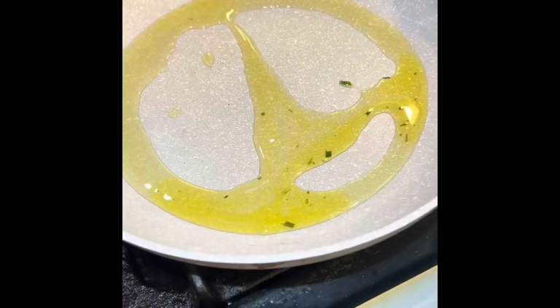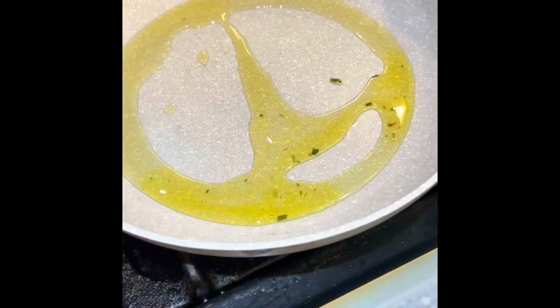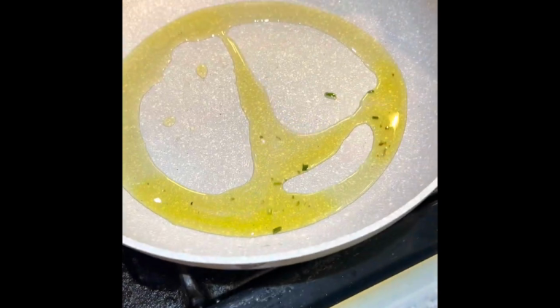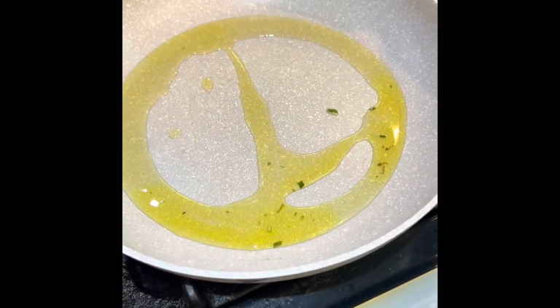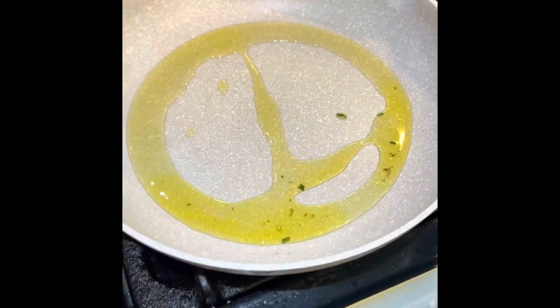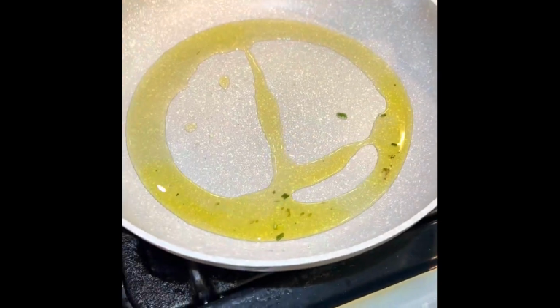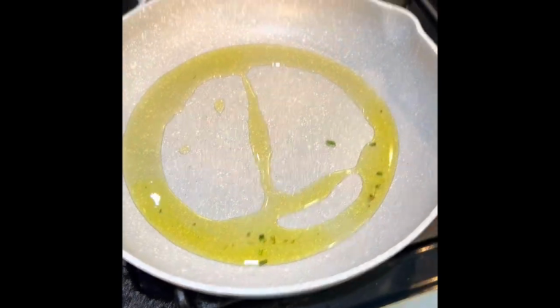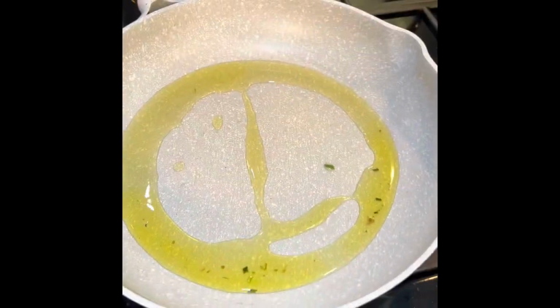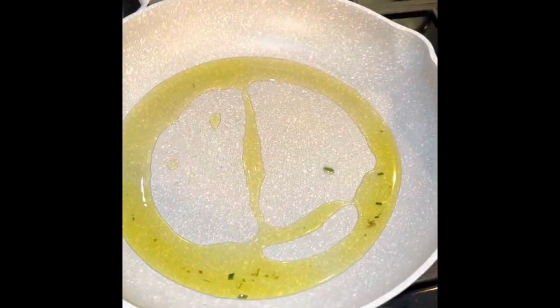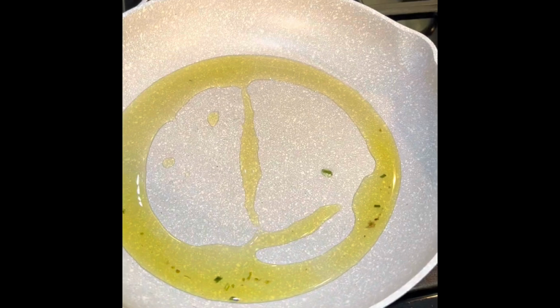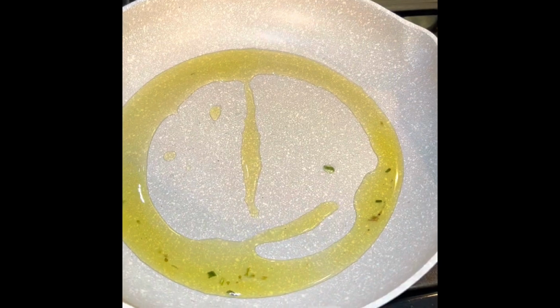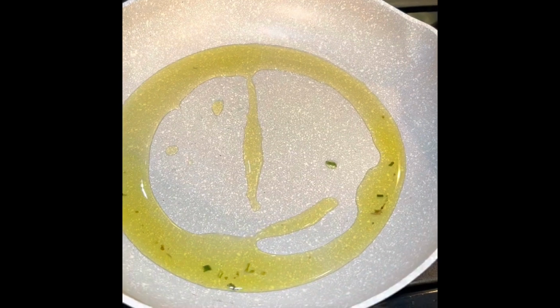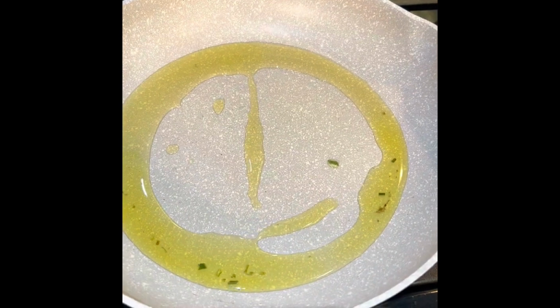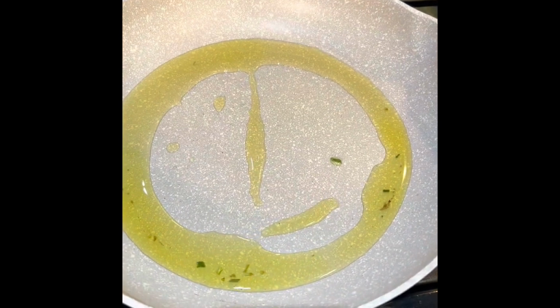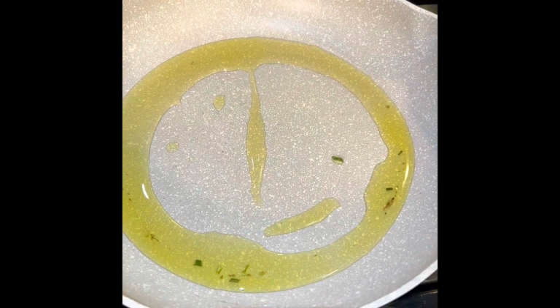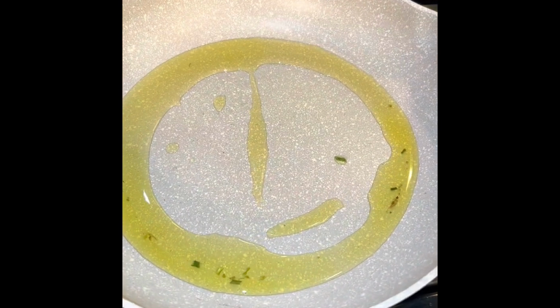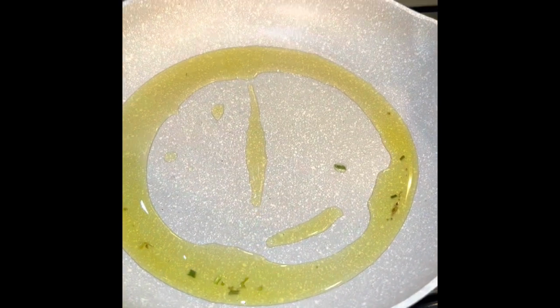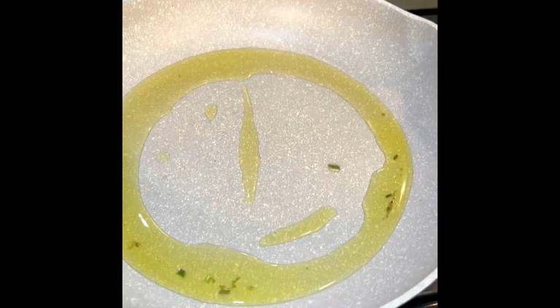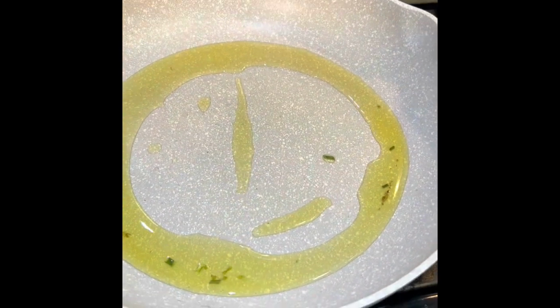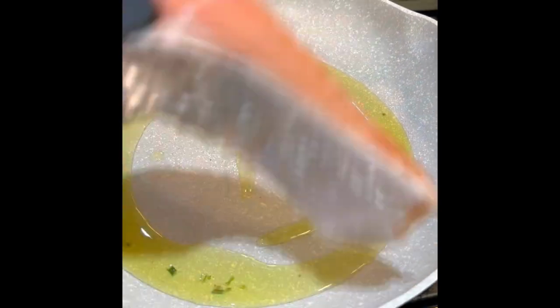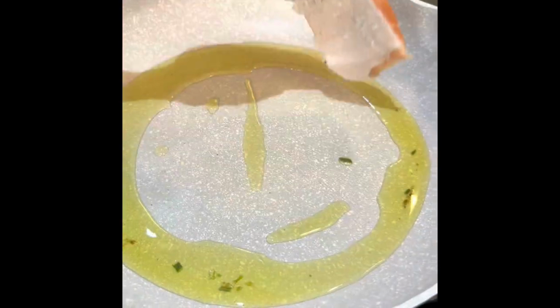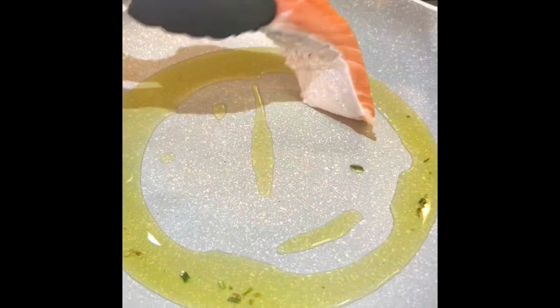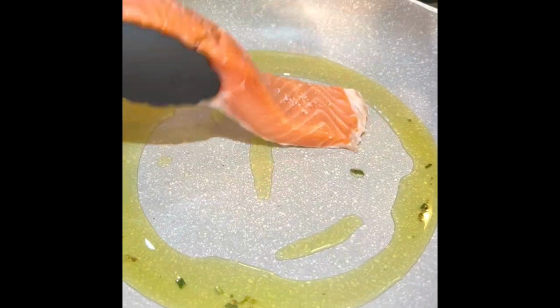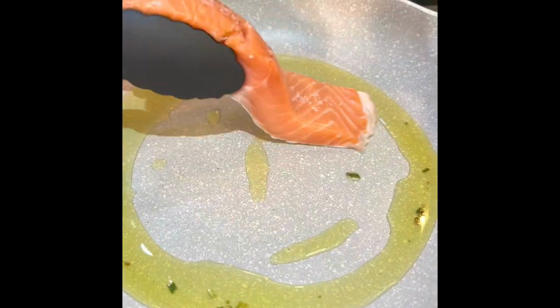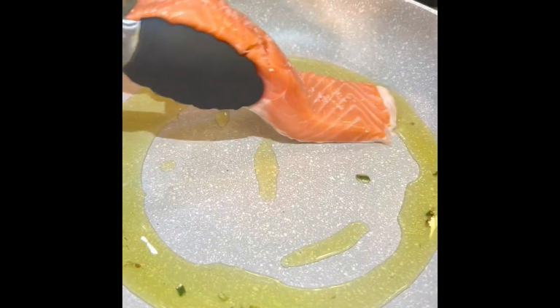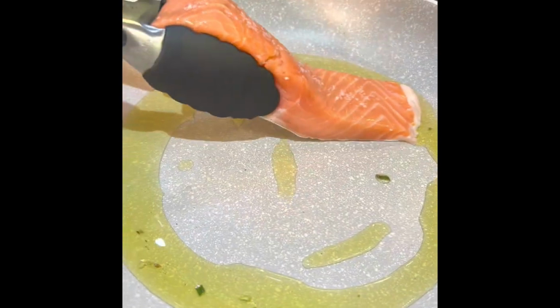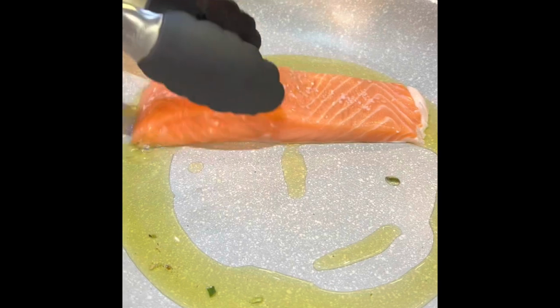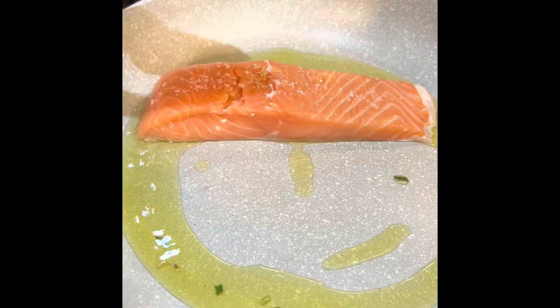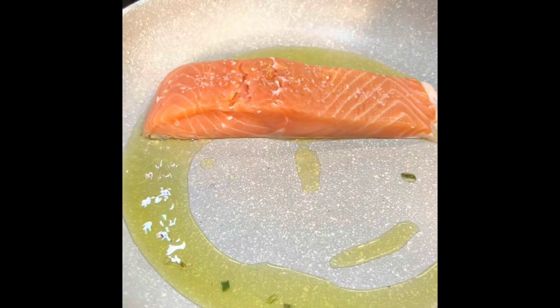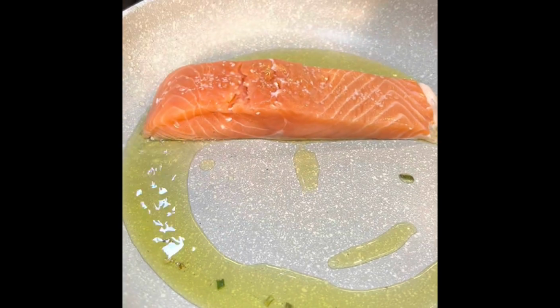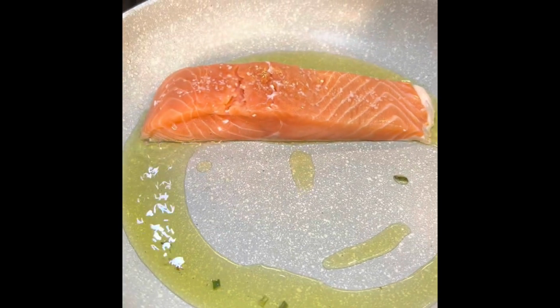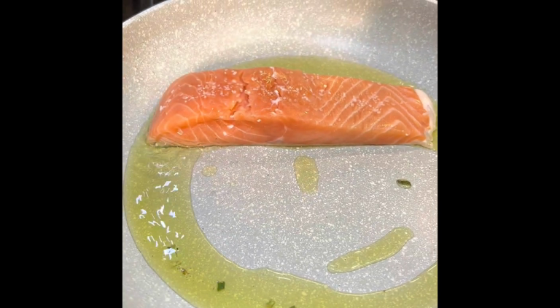Now we're going to take our salmon, which we have right here, and I've just patted it dry. We're going to put it down in a hot pan, skin side down.